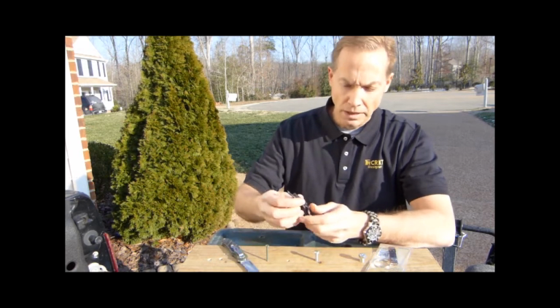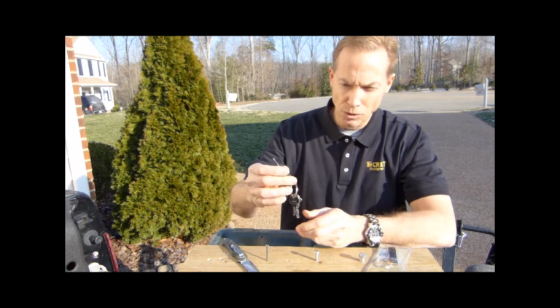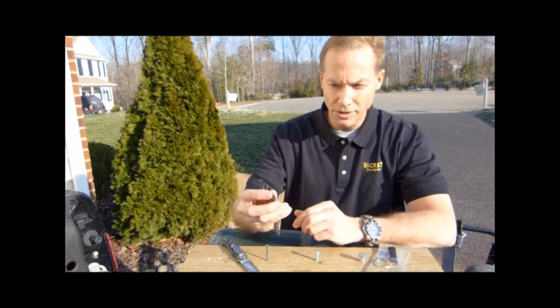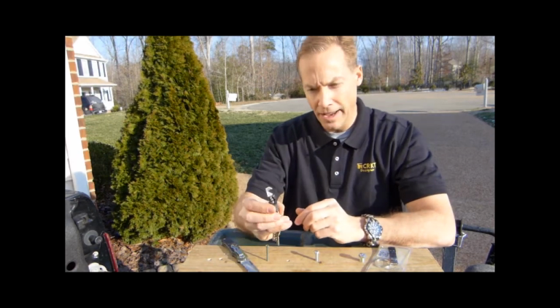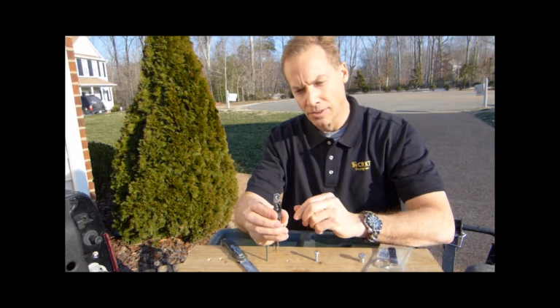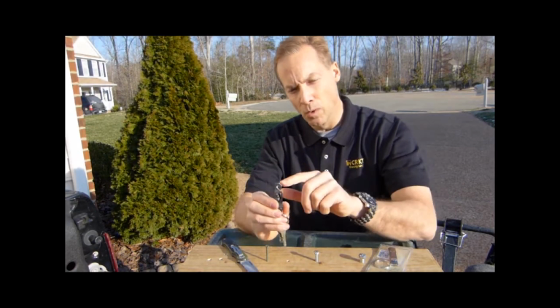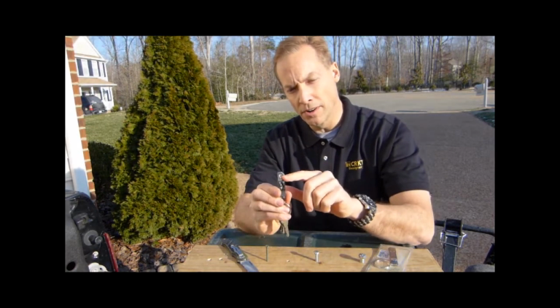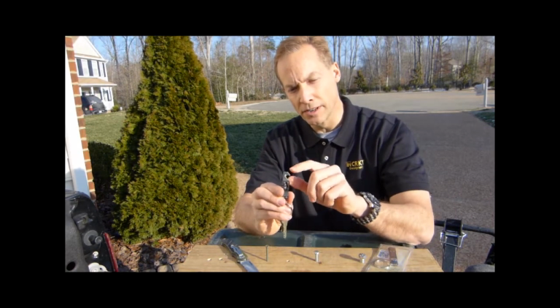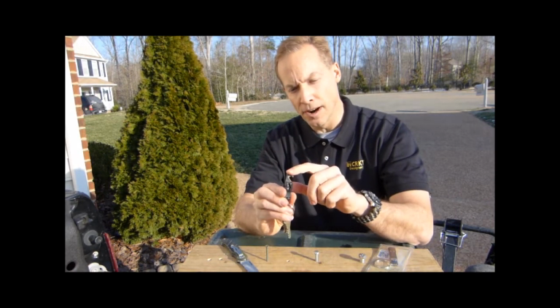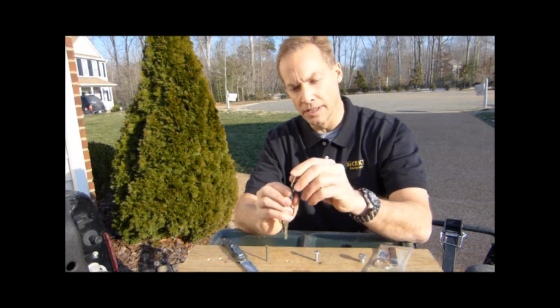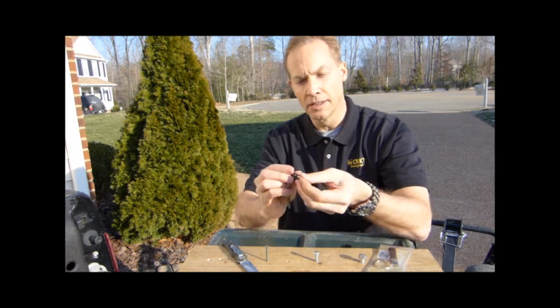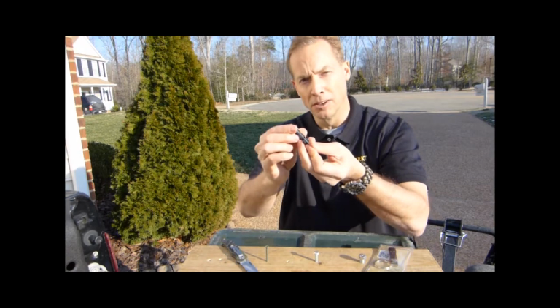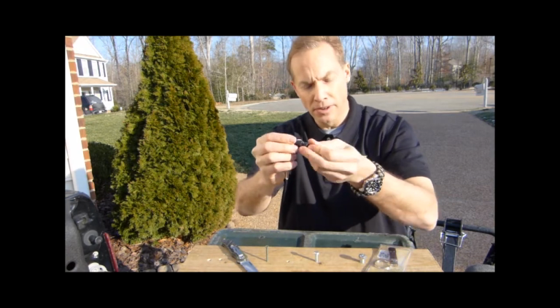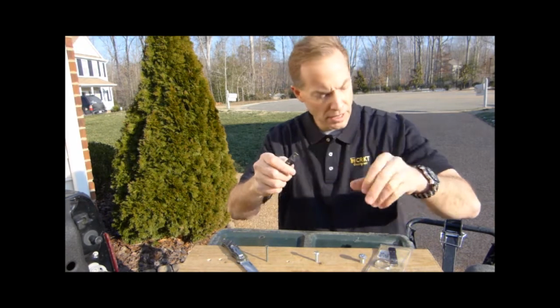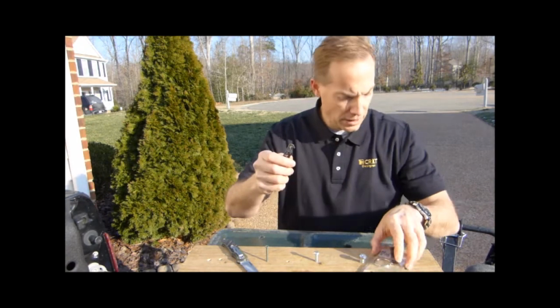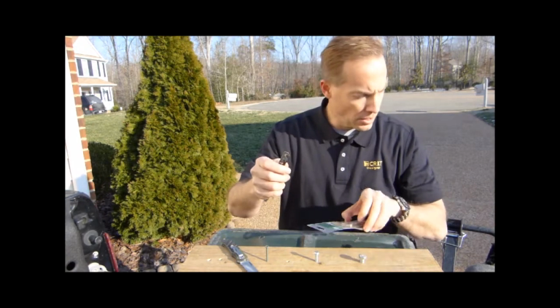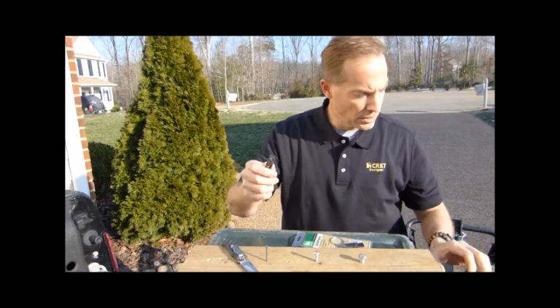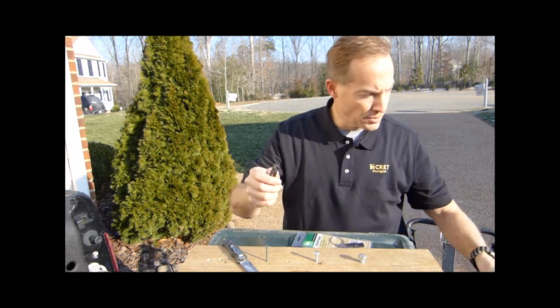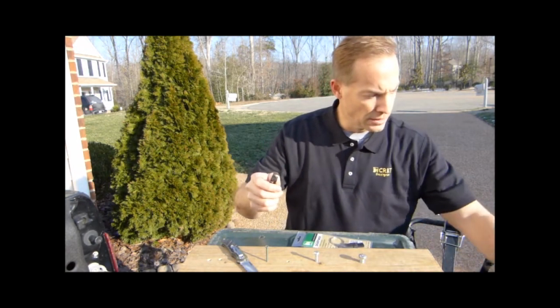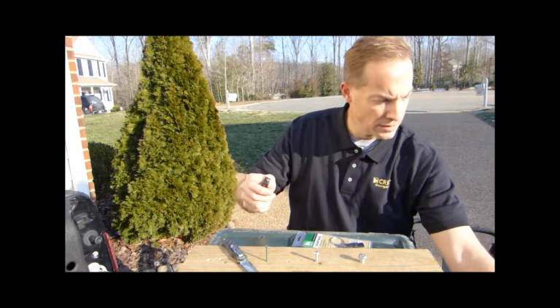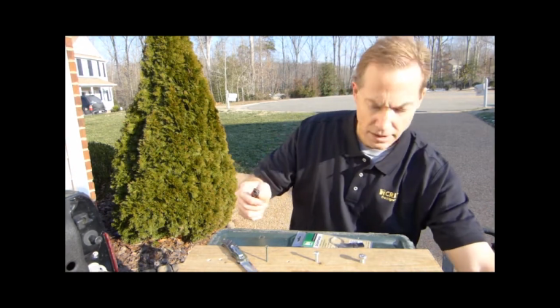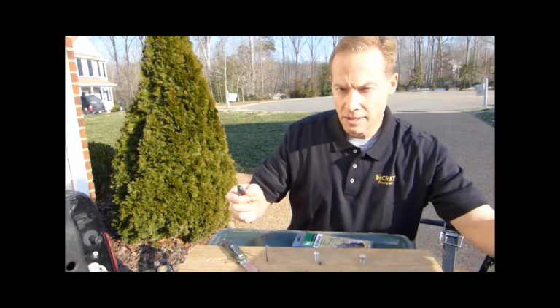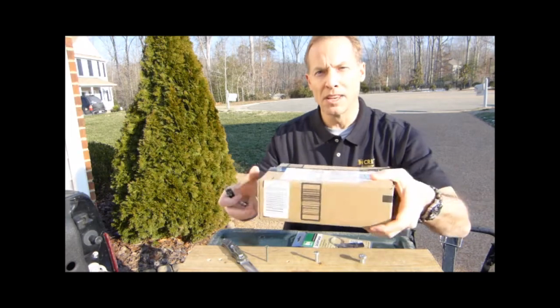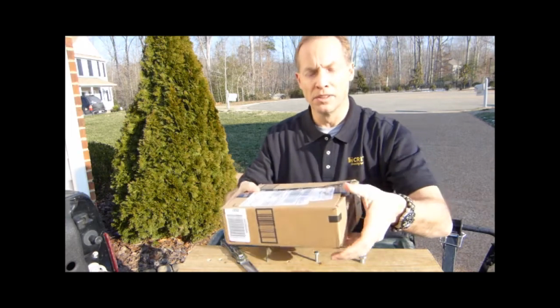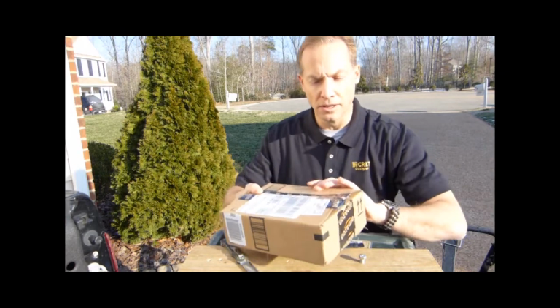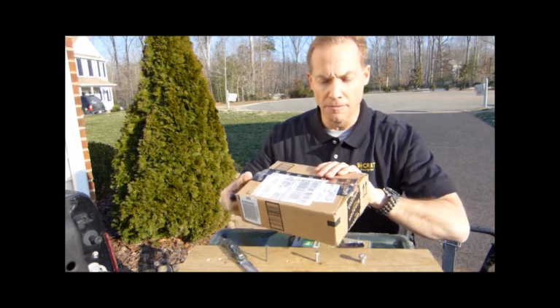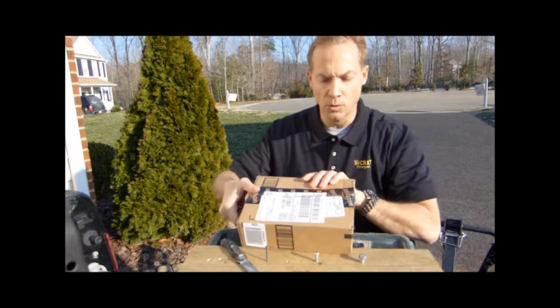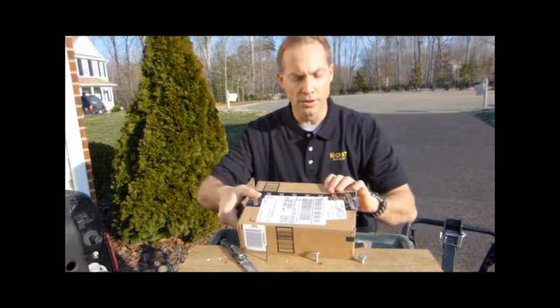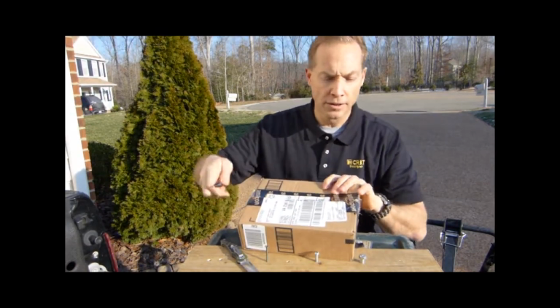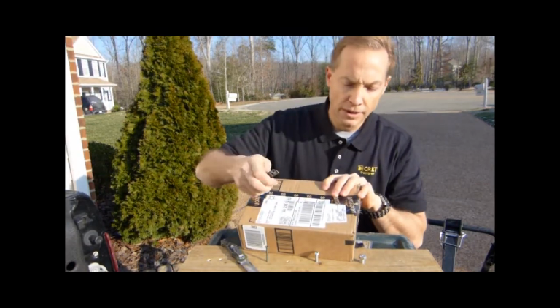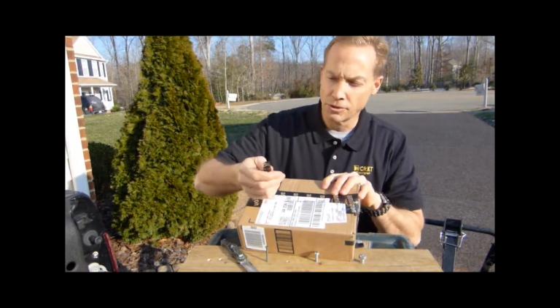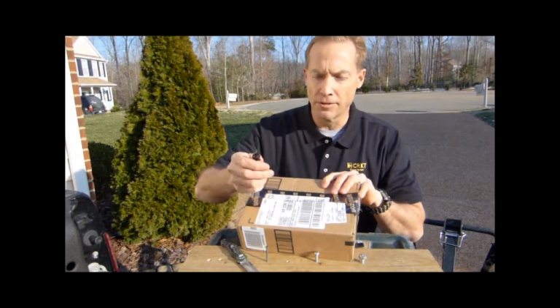The tool also has a web cutter, a screwdriver on the end, and a bottle opener. I'll quickly demonstrate some of the capabilities of the web cutter and the screwdriver end.